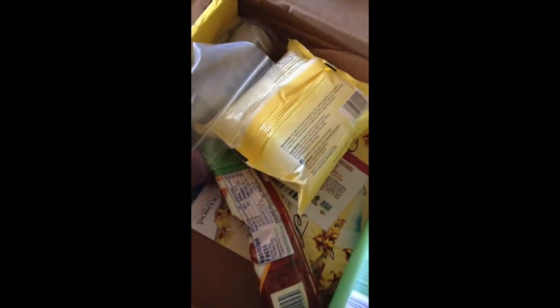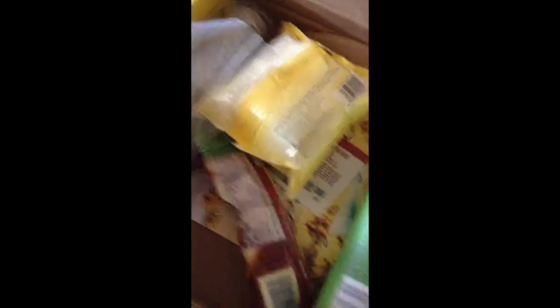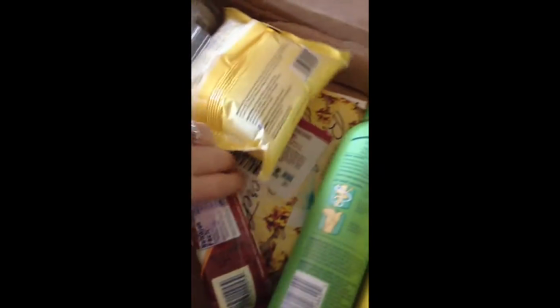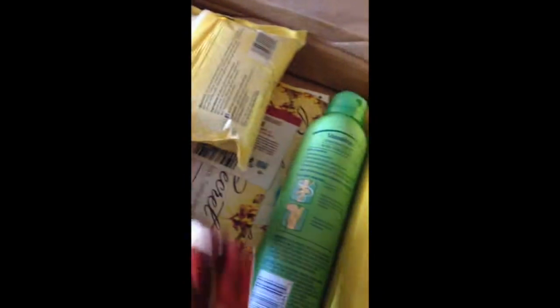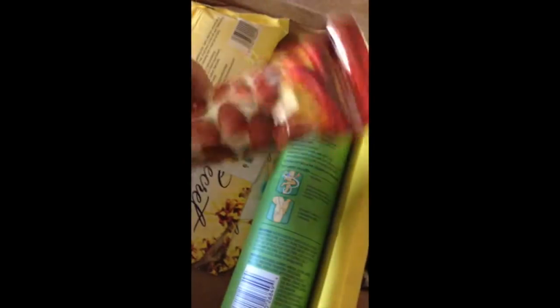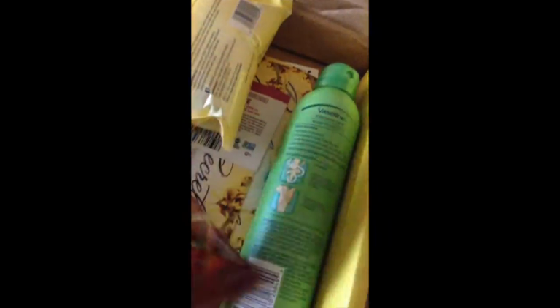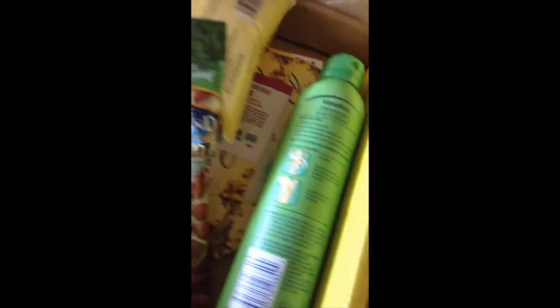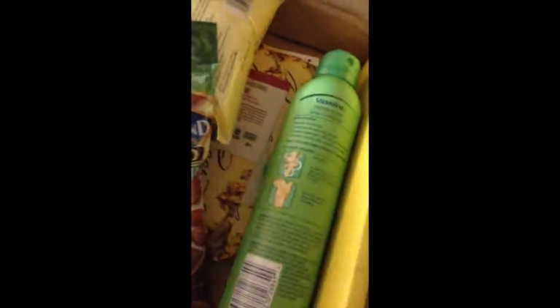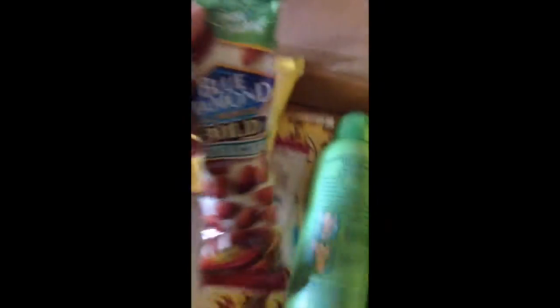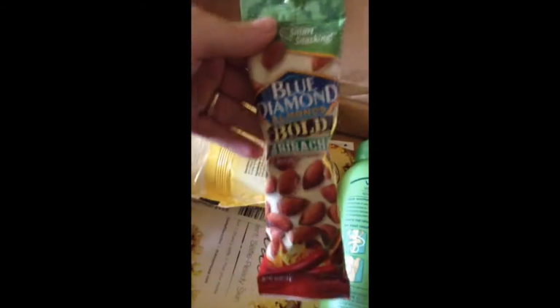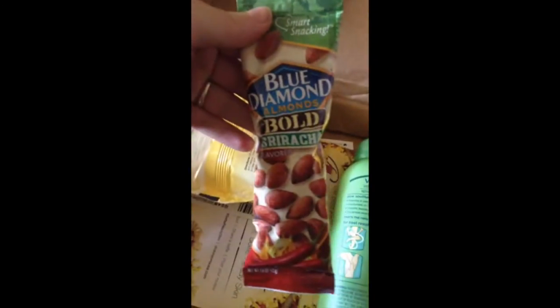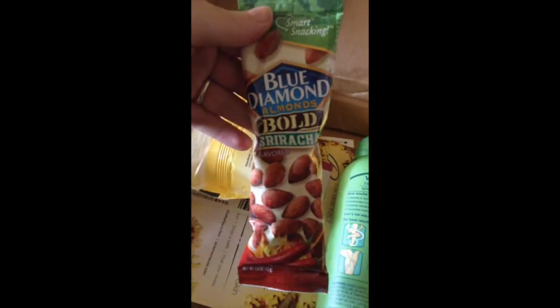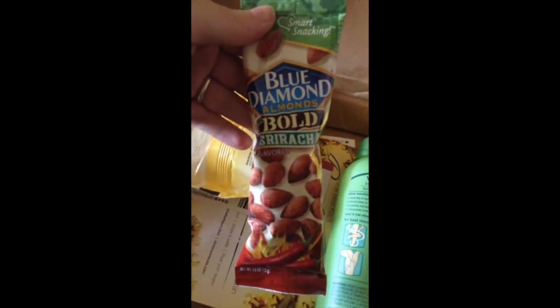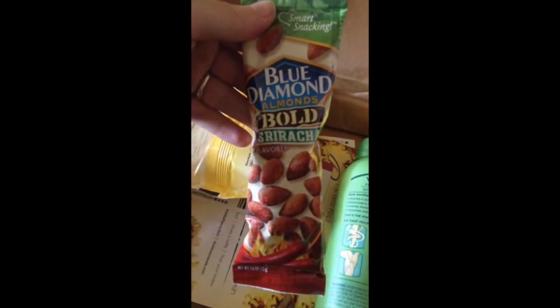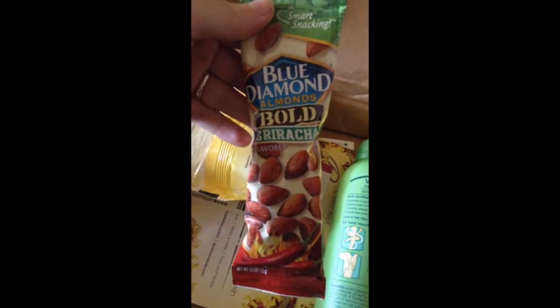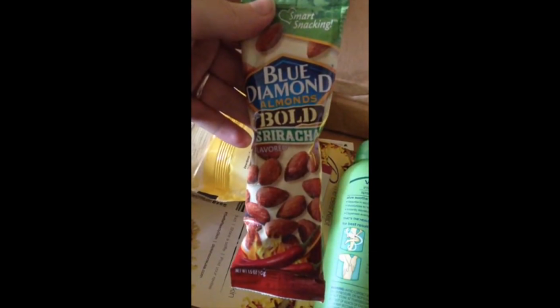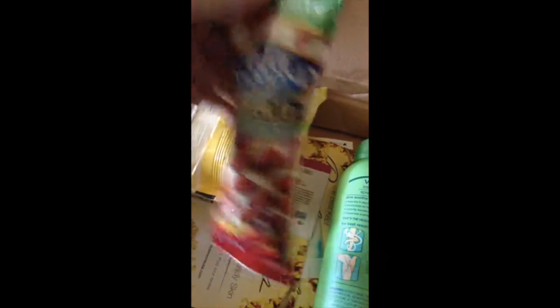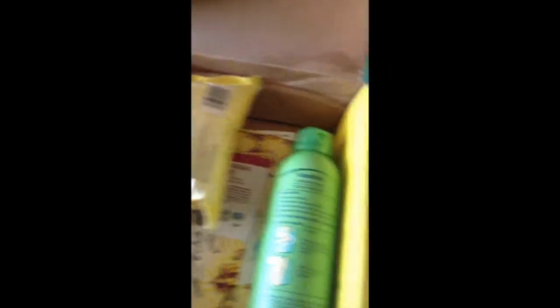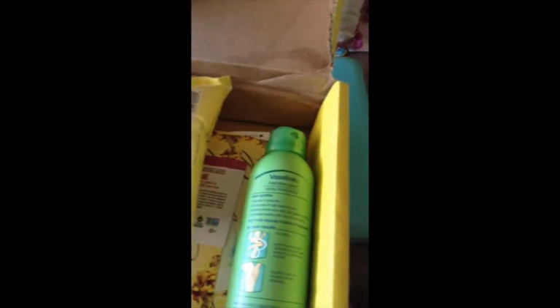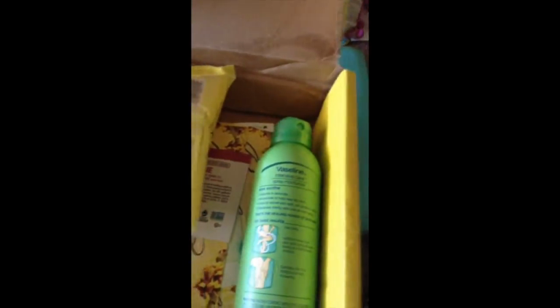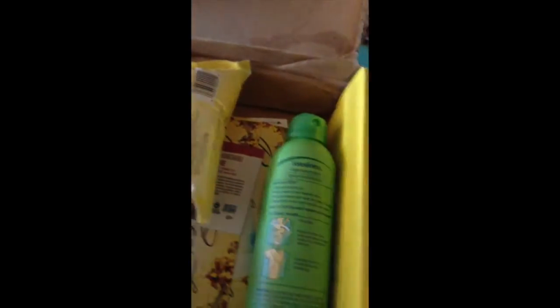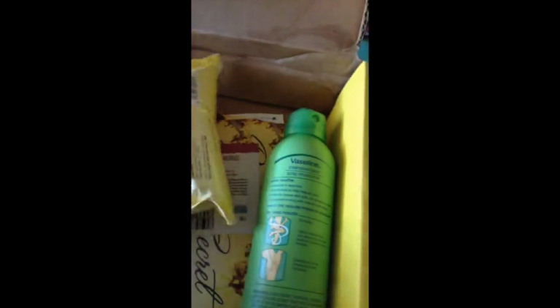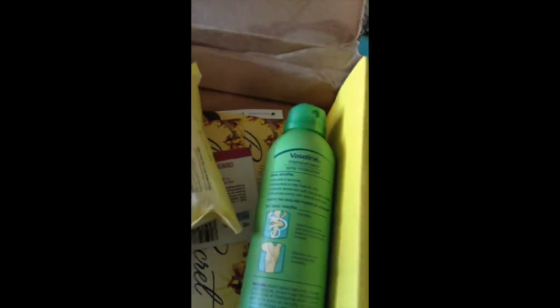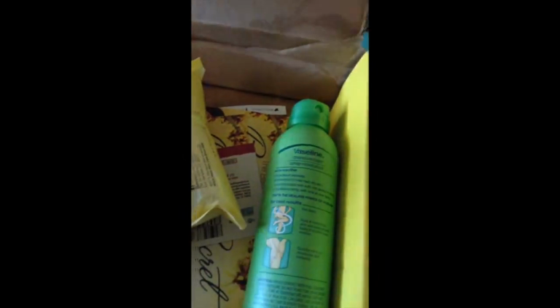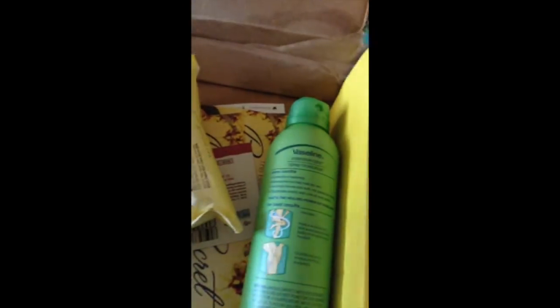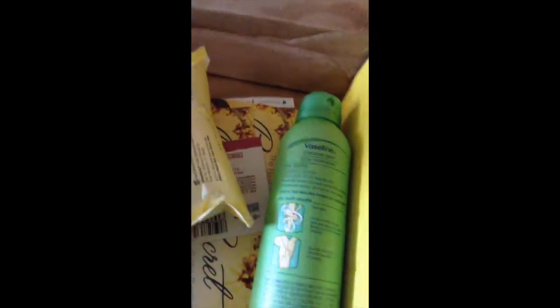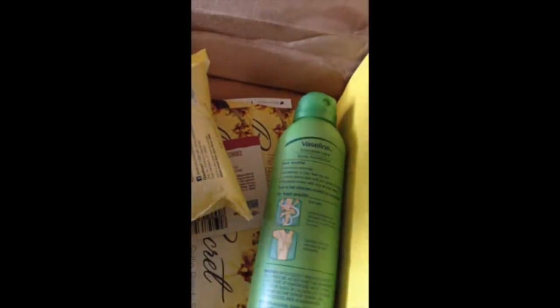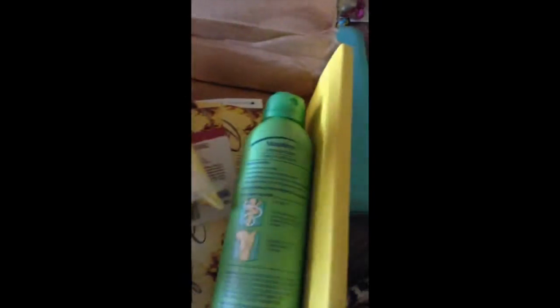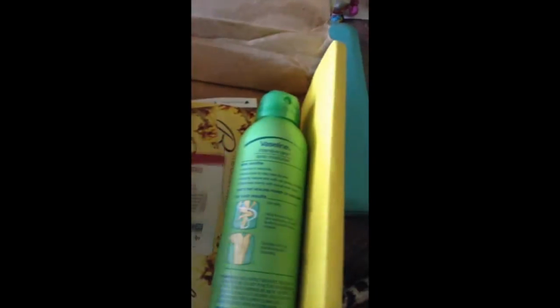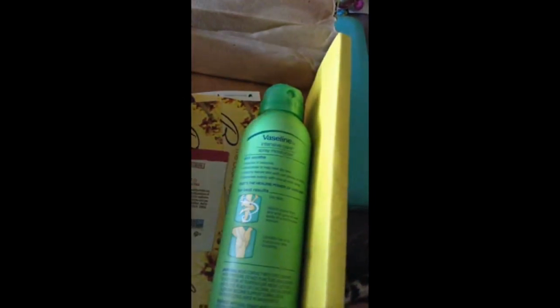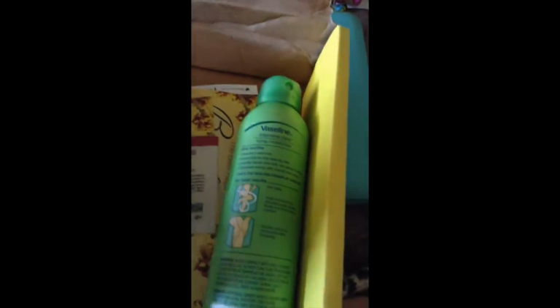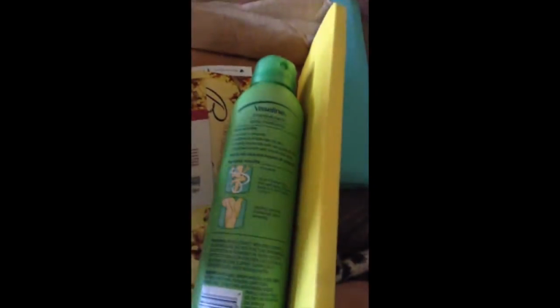First off is these Blue Diamond Almonds, Bold Flavors, Sriracha Flavor. I'll be interested to try those — not a huge sriracha fan, but you know, it's worth a shot.